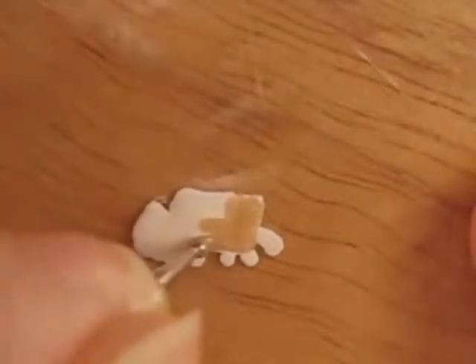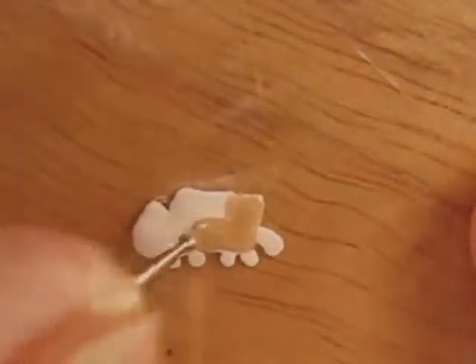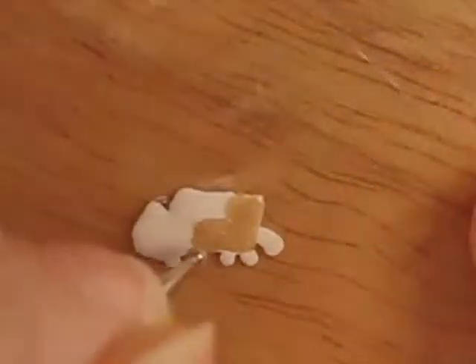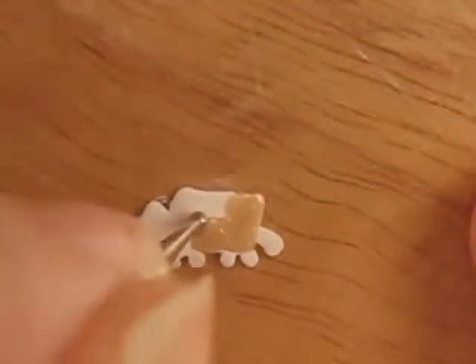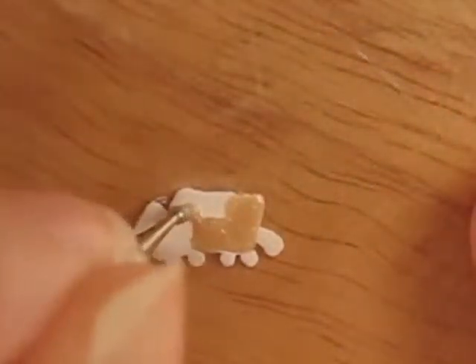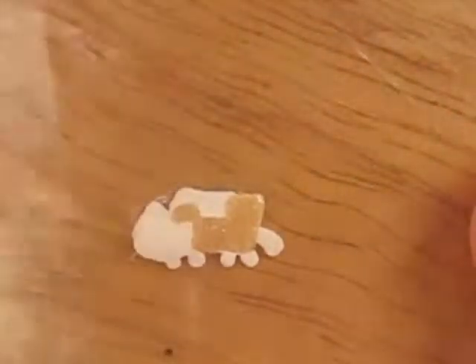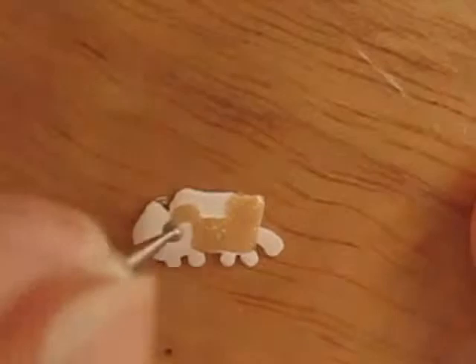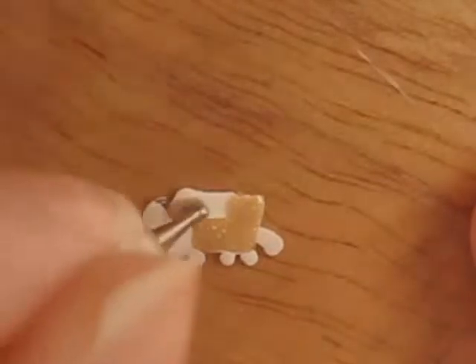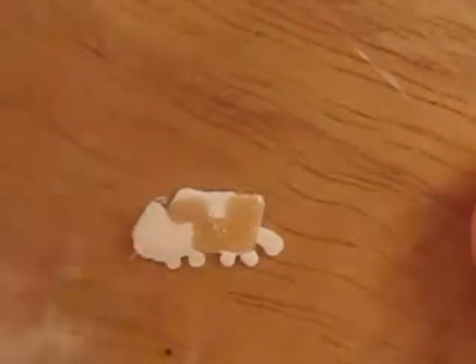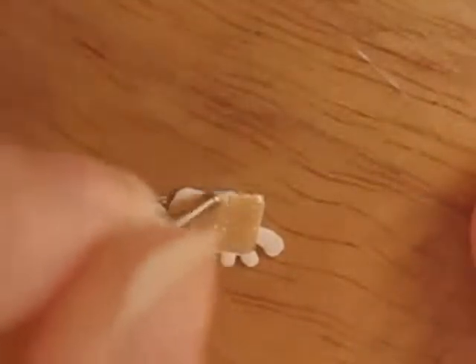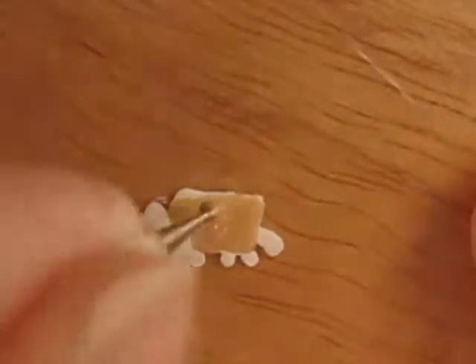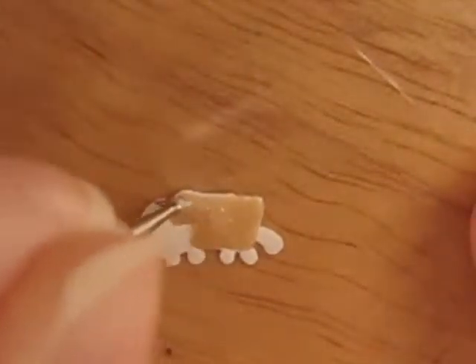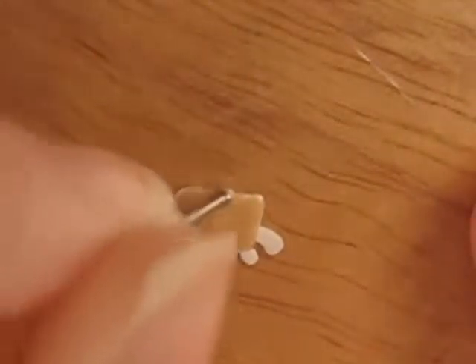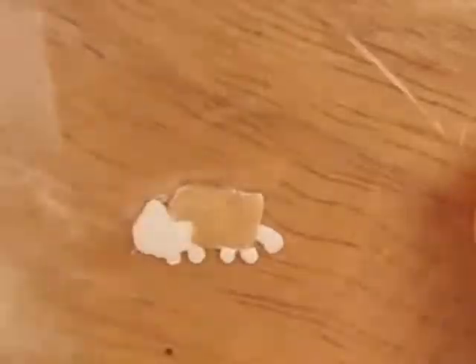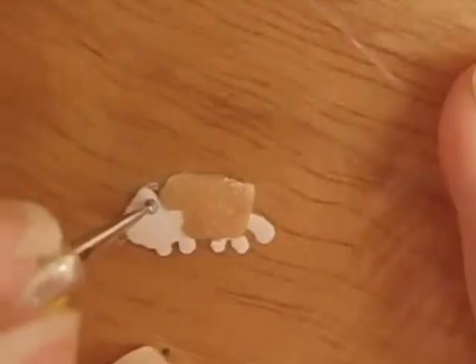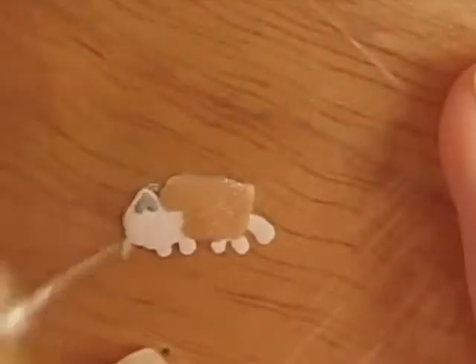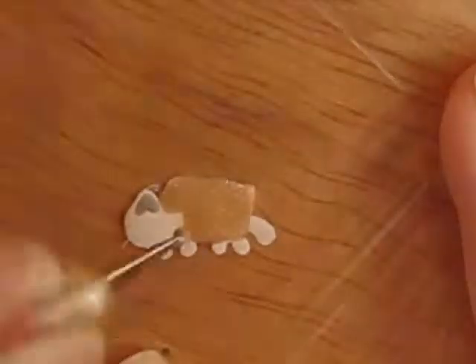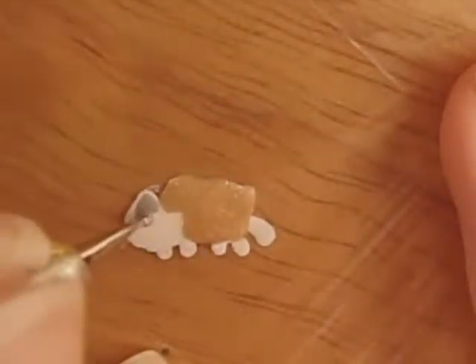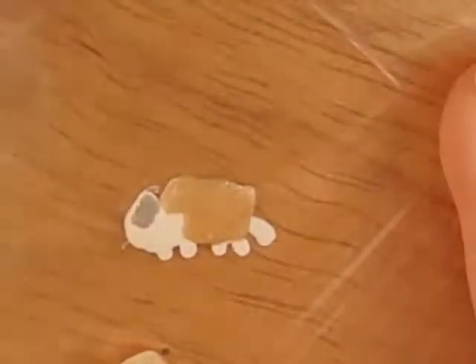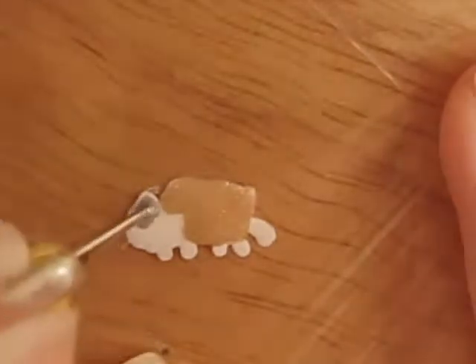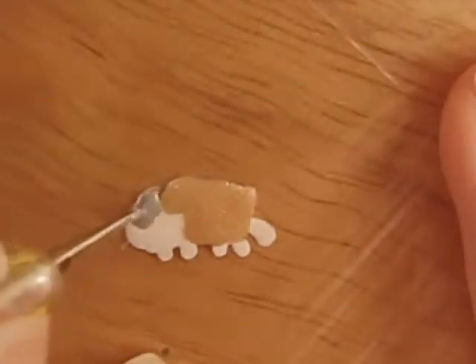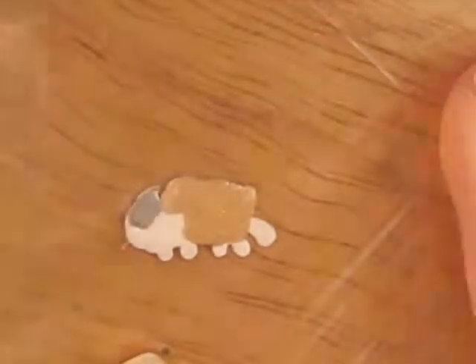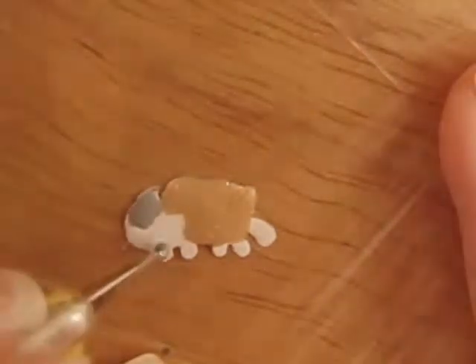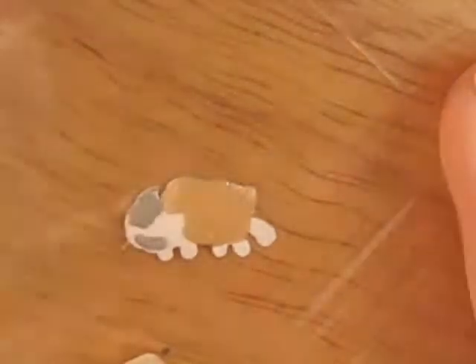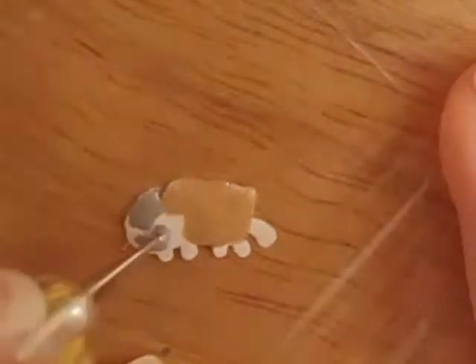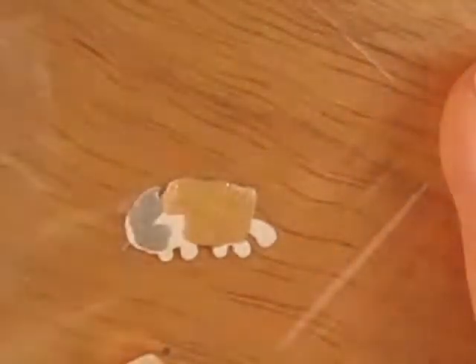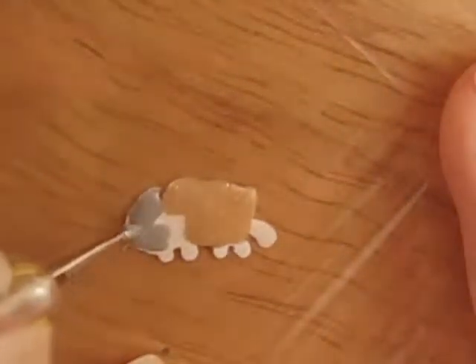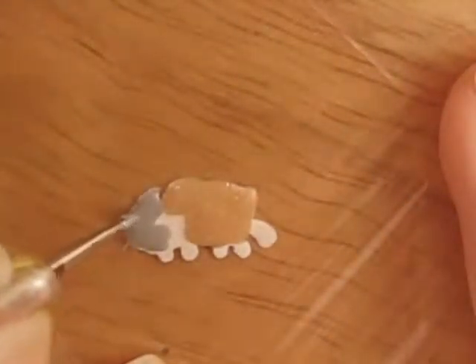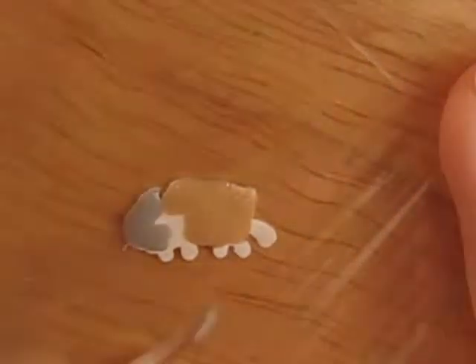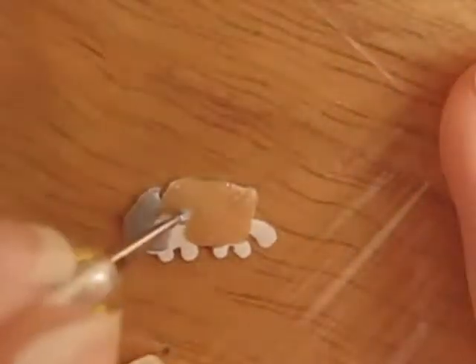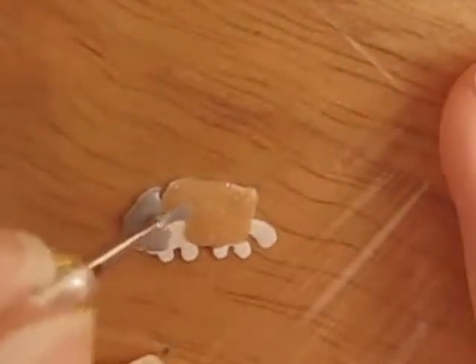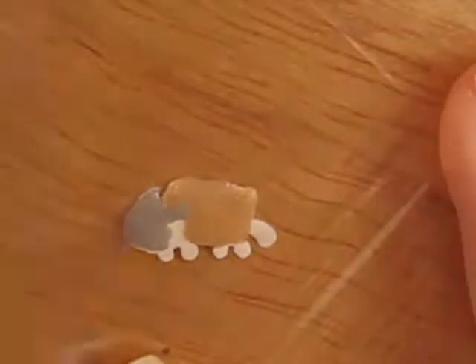Then I went in with a light brown polish to do its body. Then I used gray polish to do its head, its paws, and its tail.